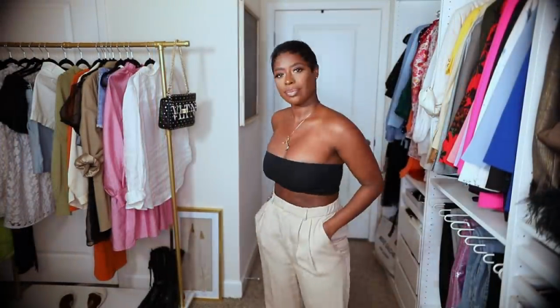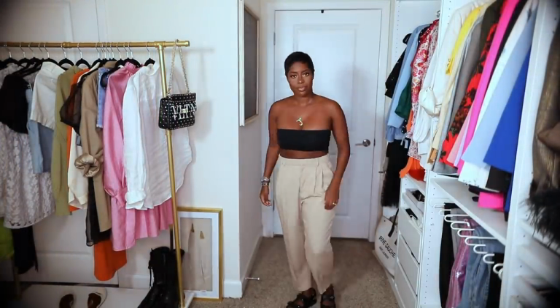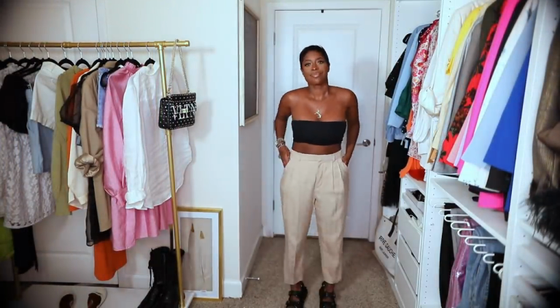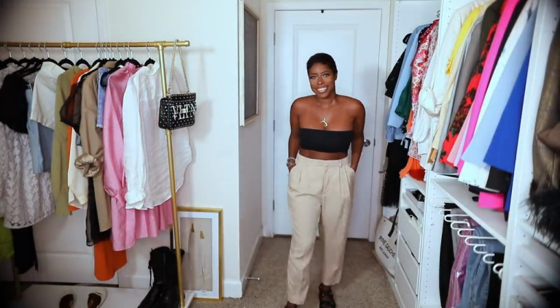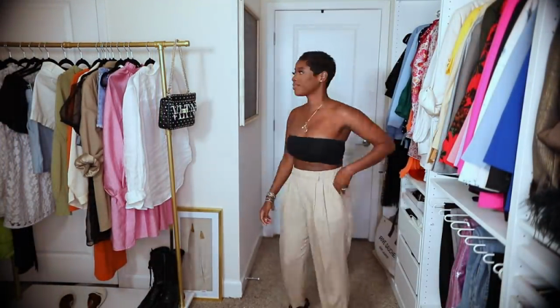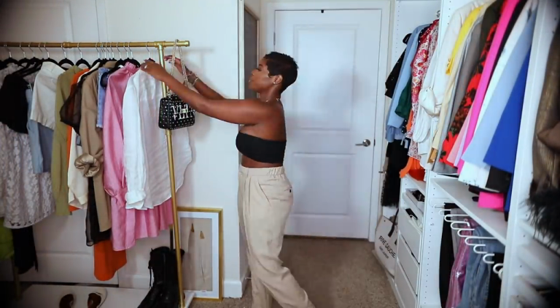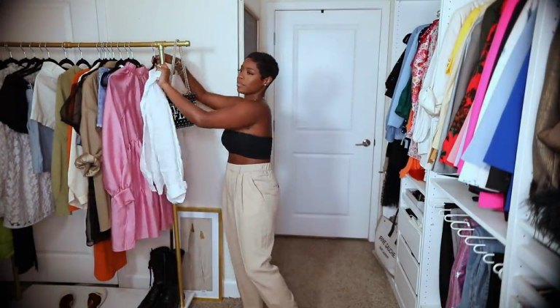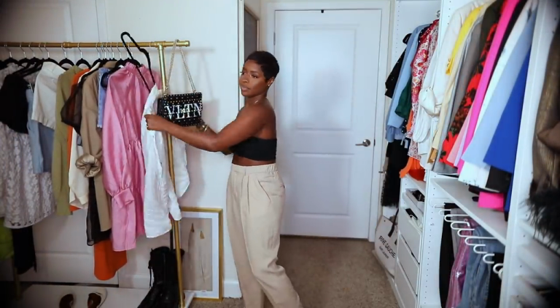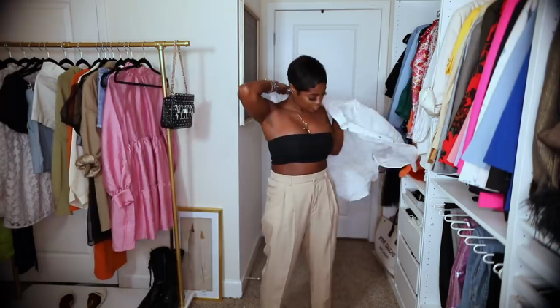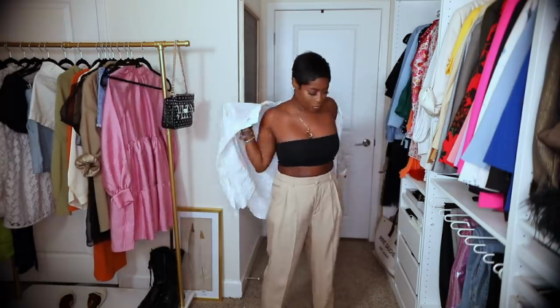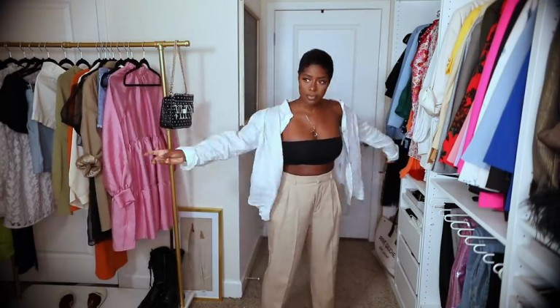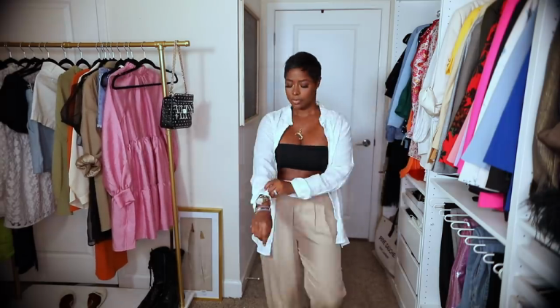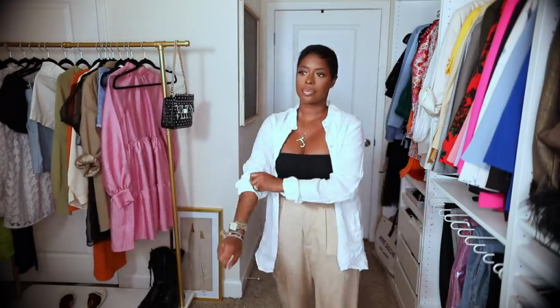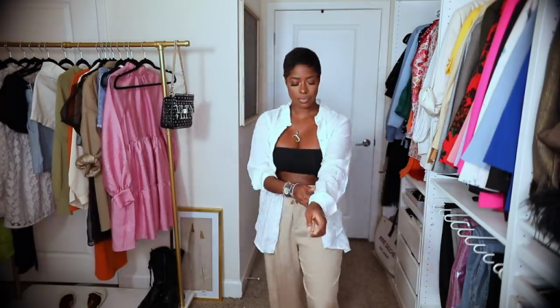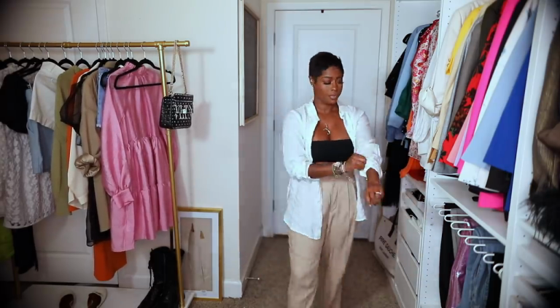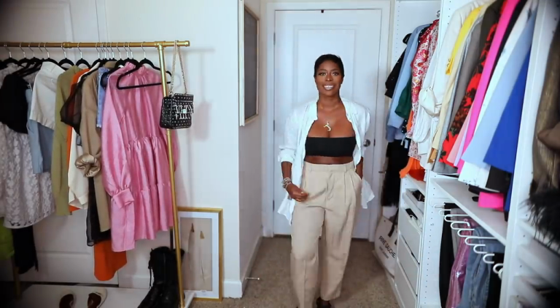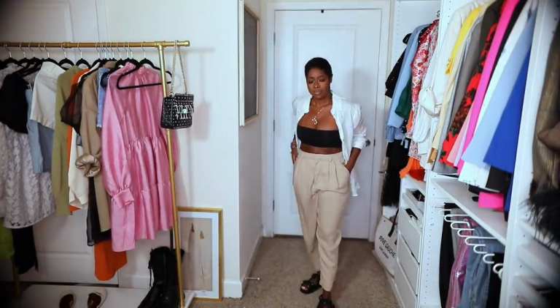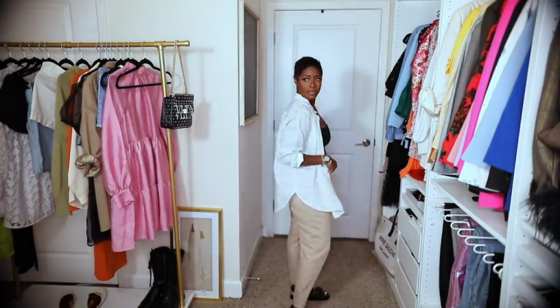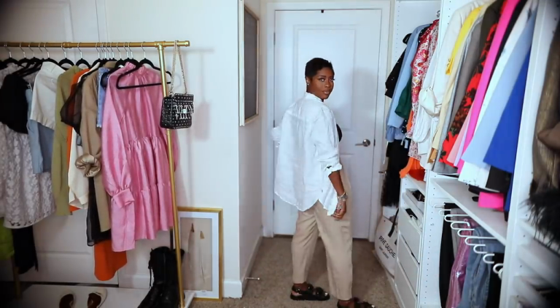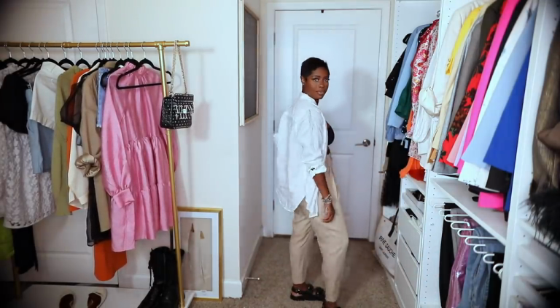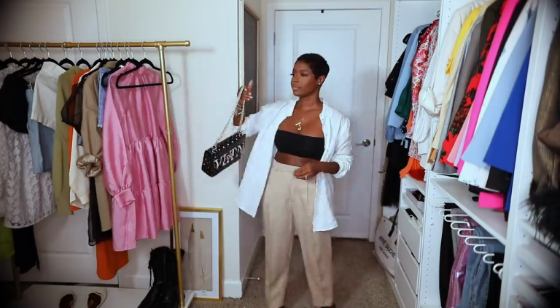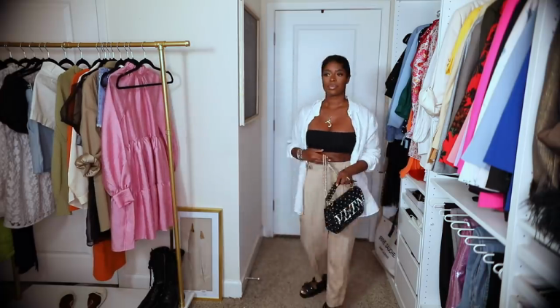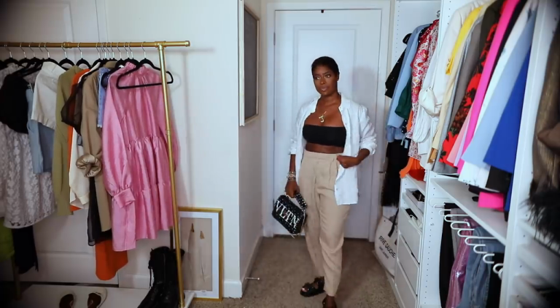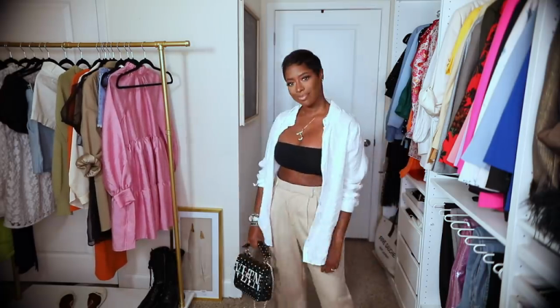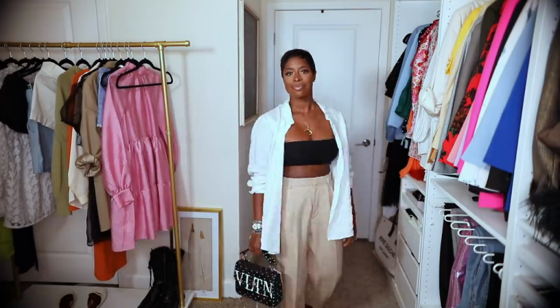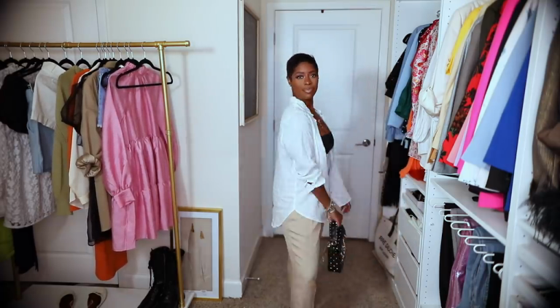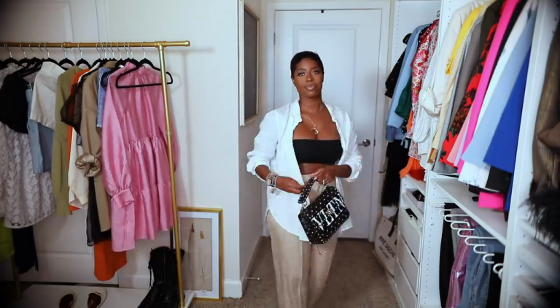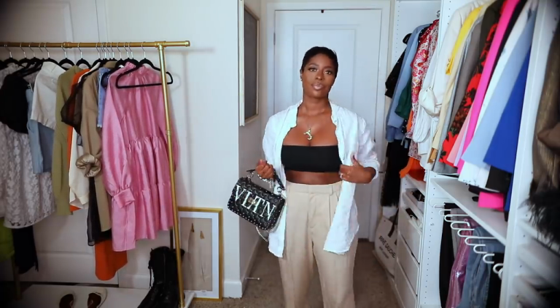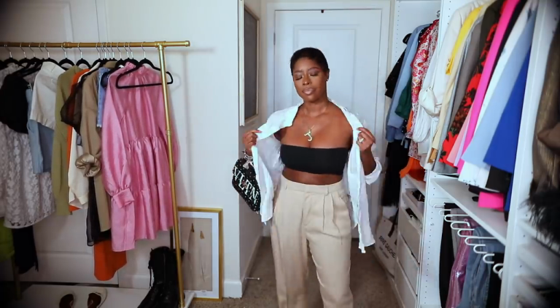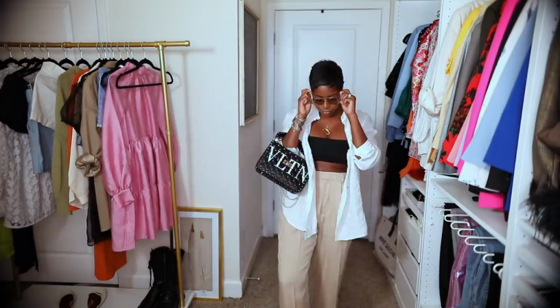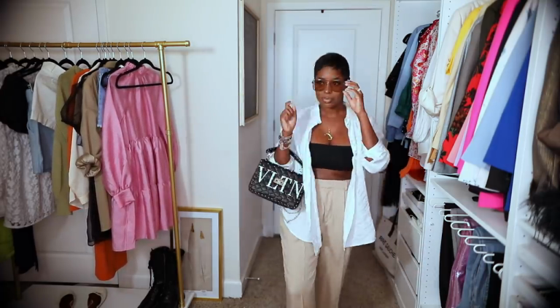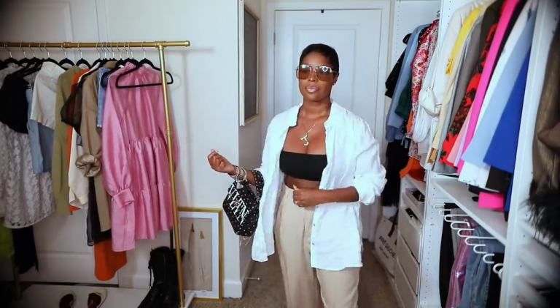Next up is more of a menswear look. I love a bandeau top in the summer. These pants are from Zara — they're just really lightweight, kind of like chinos. Paired it with my Chanel dad sandals, and then I just threw on a shirt over top. This is that linen H&M shirt.